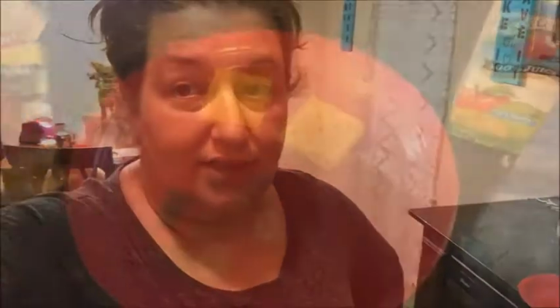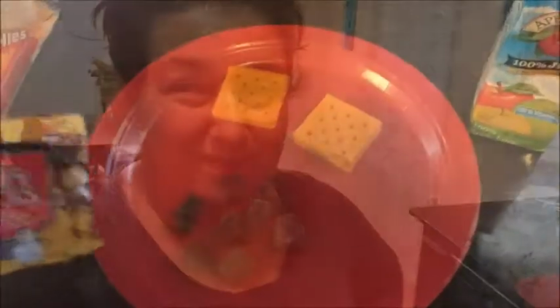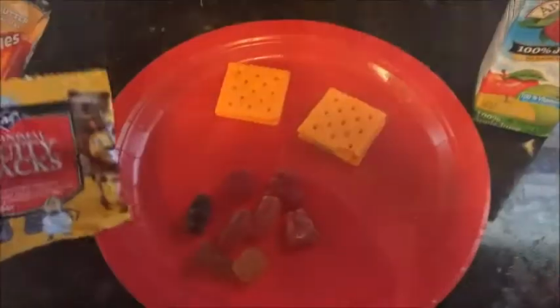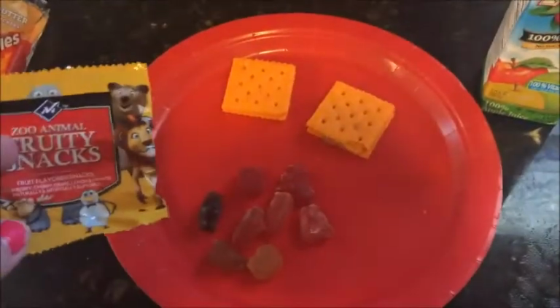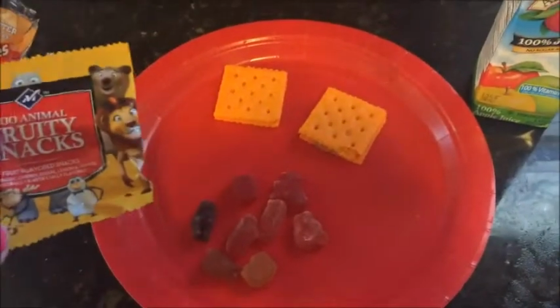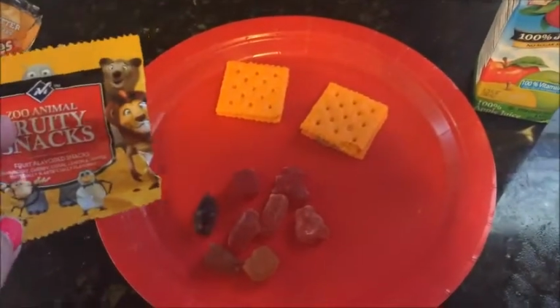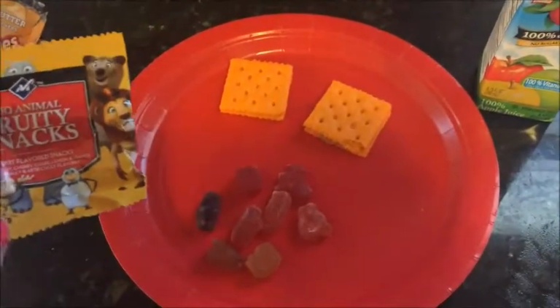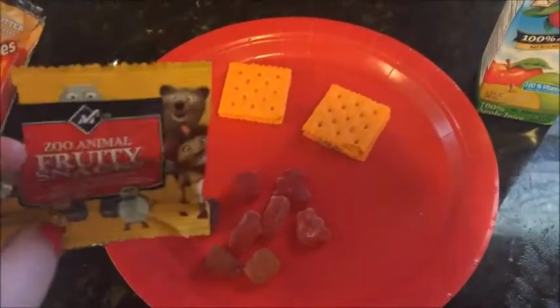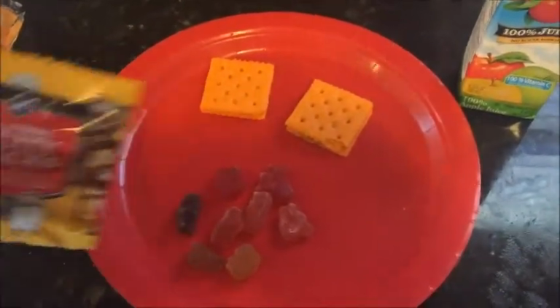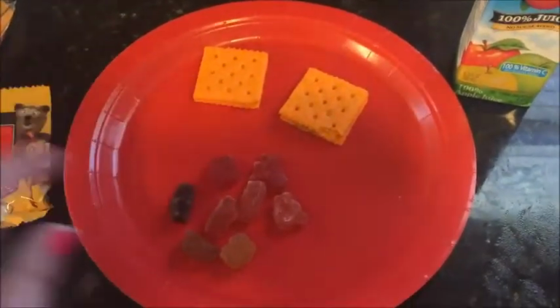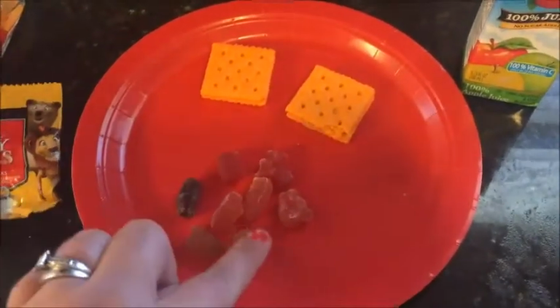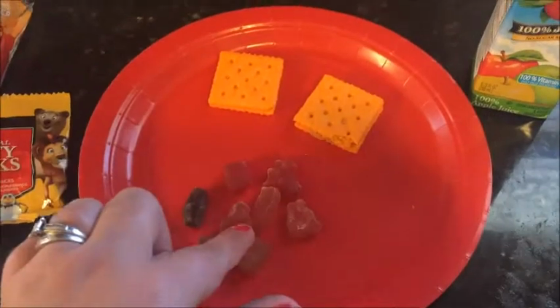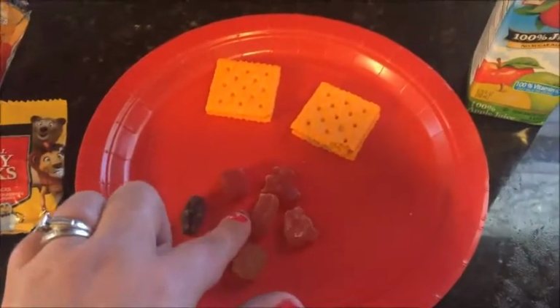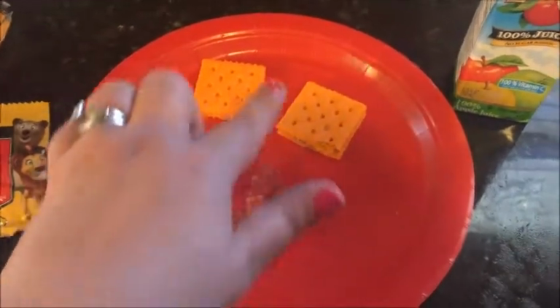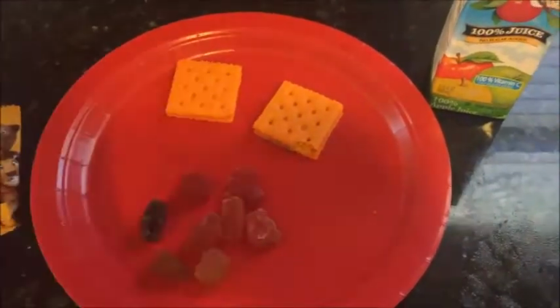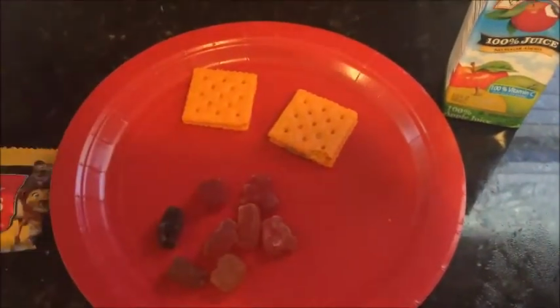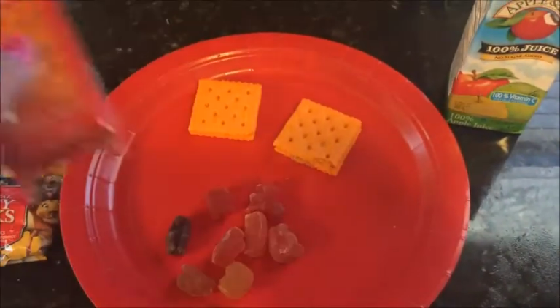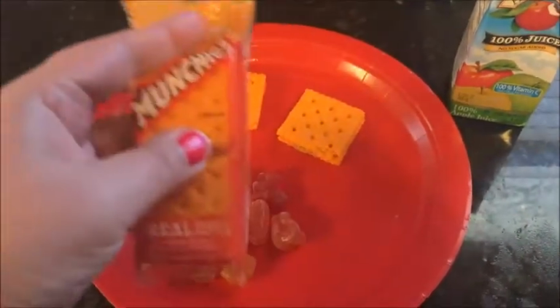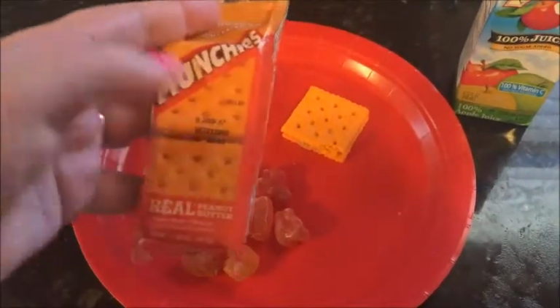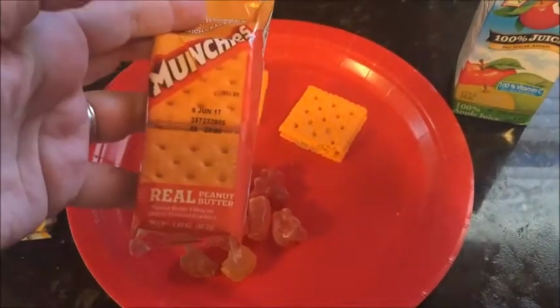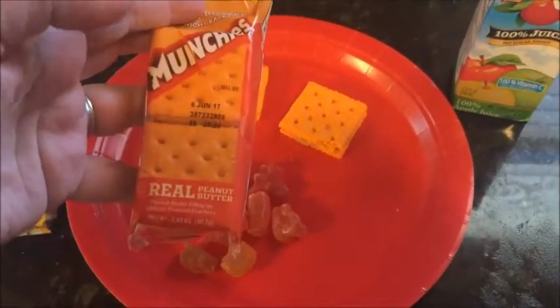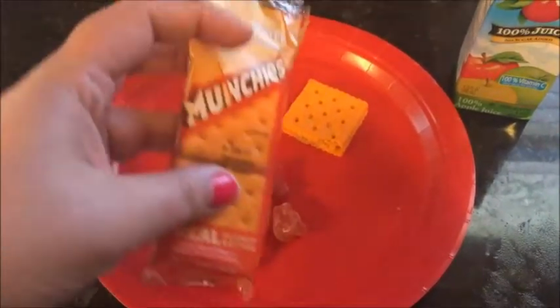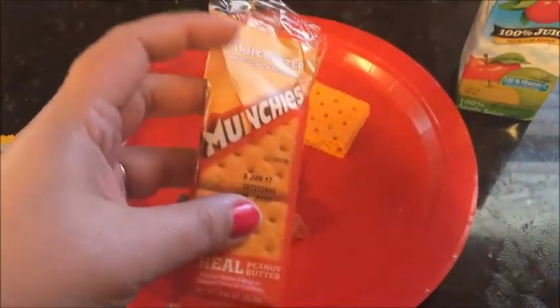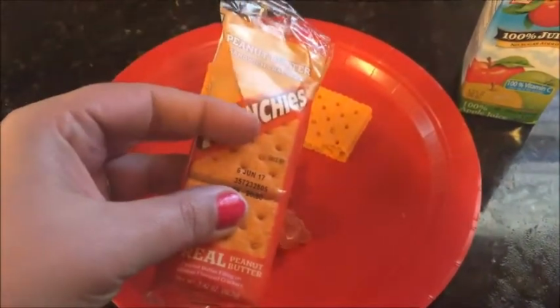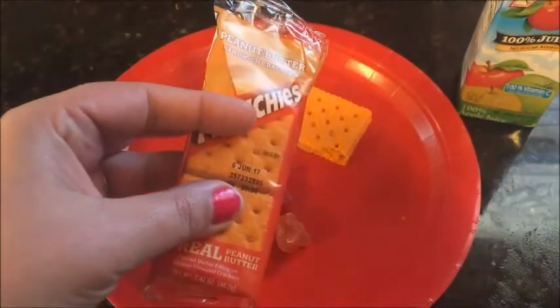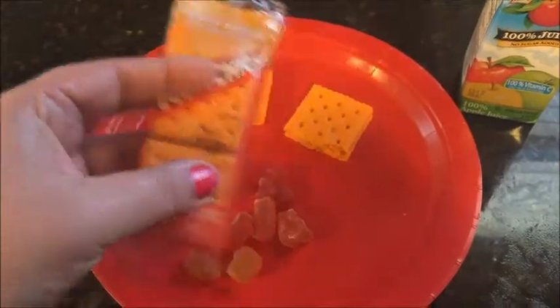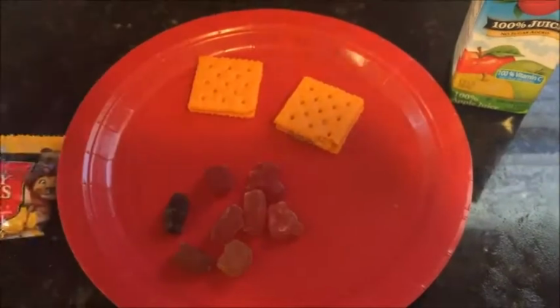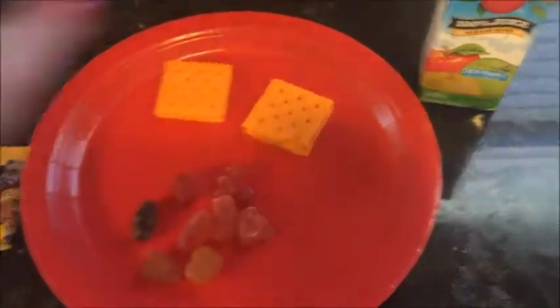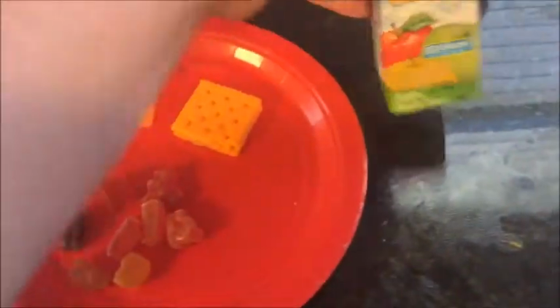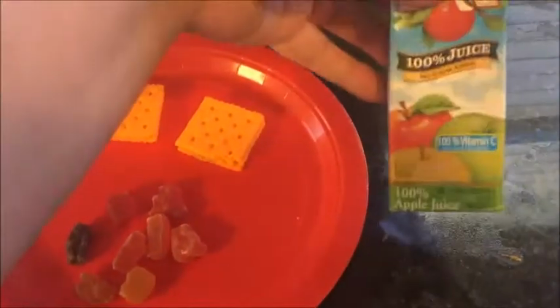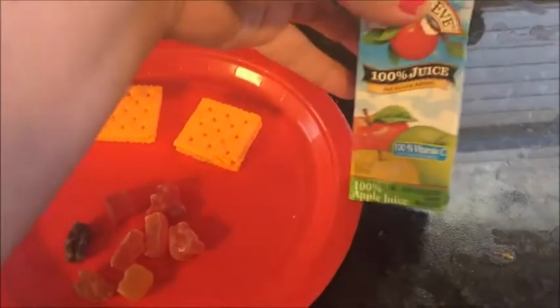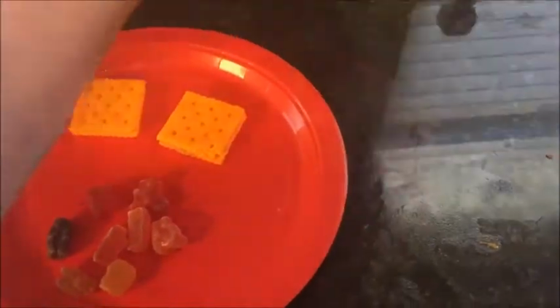For today's snack, Carson is going to have some fruit snacks, Reese's peanut butter munchie crackers, and then apple juice.